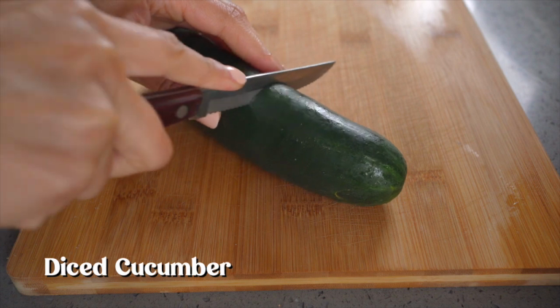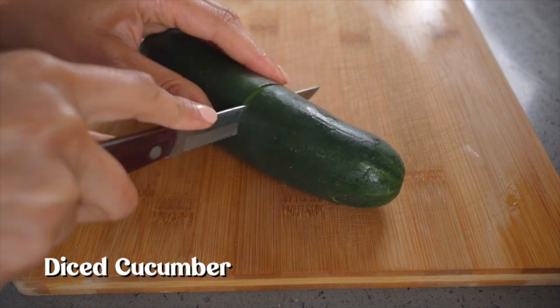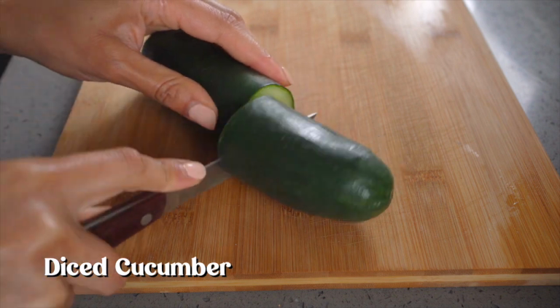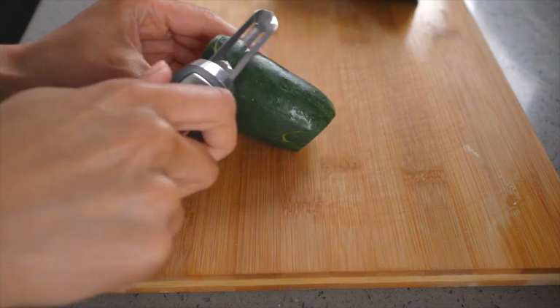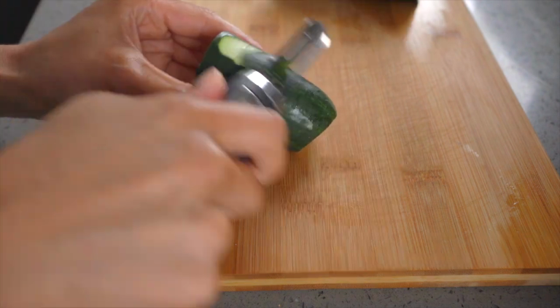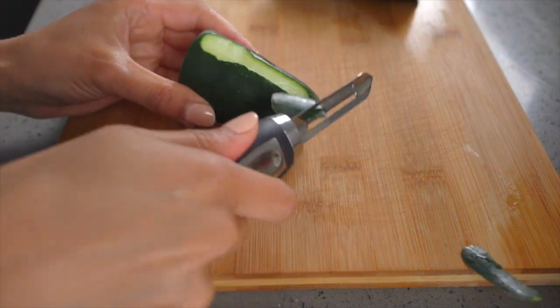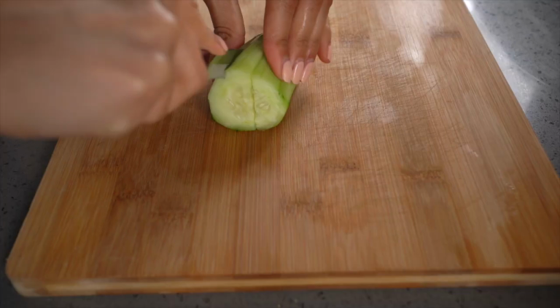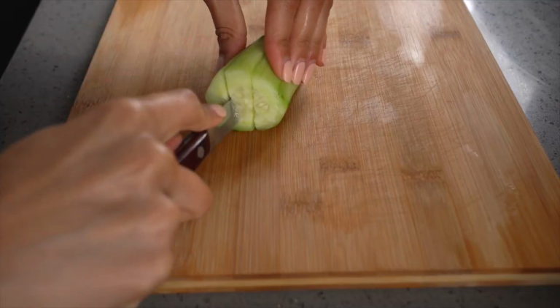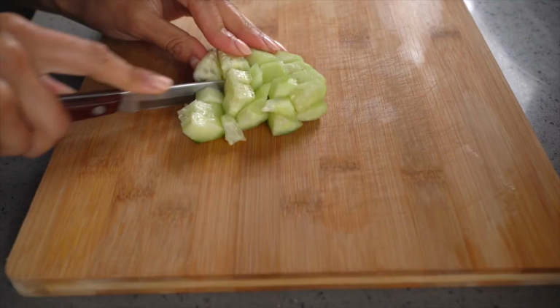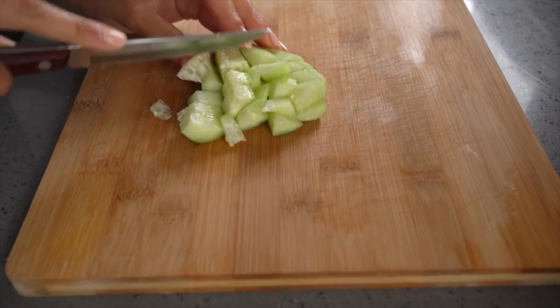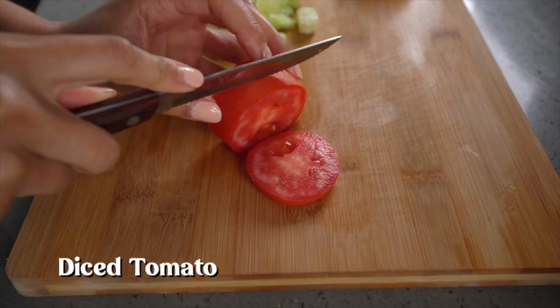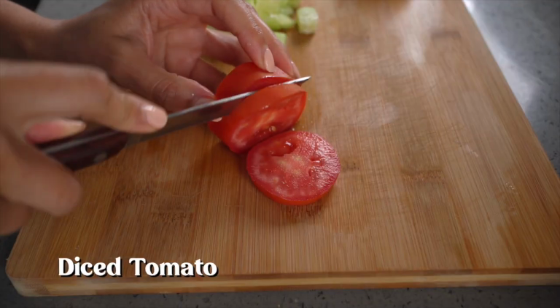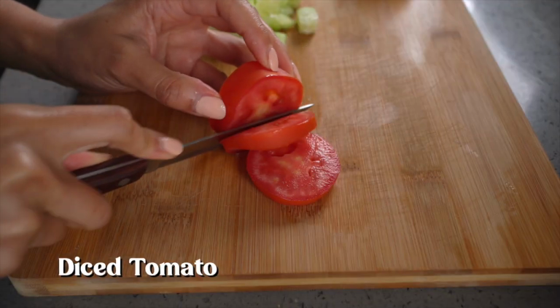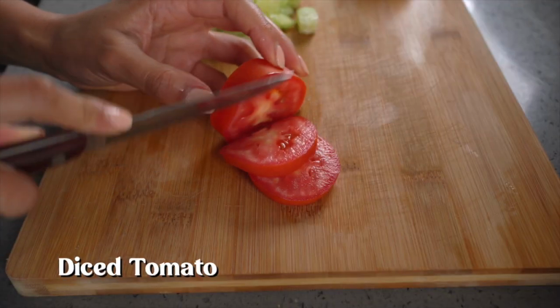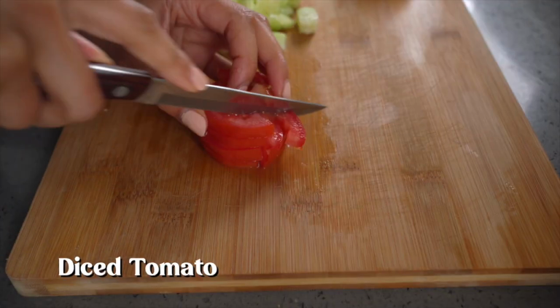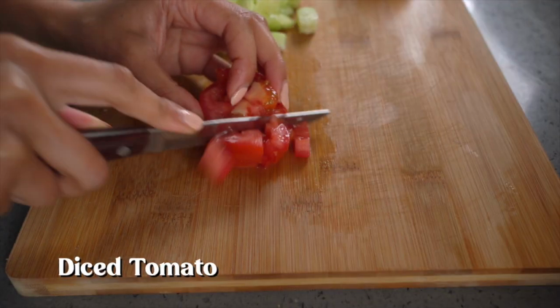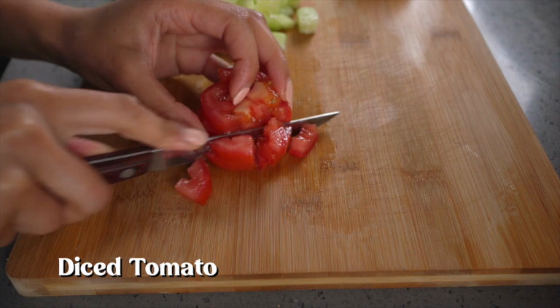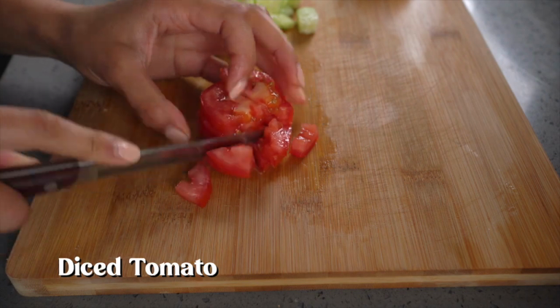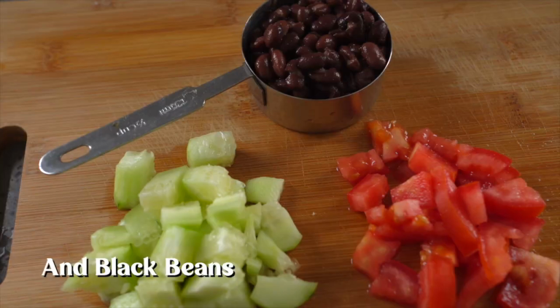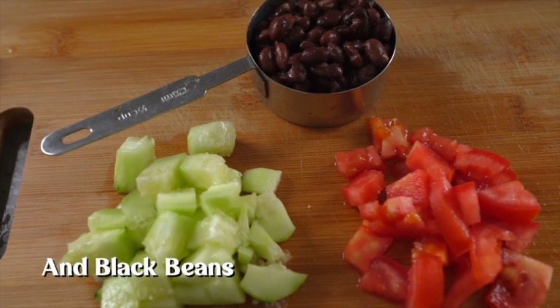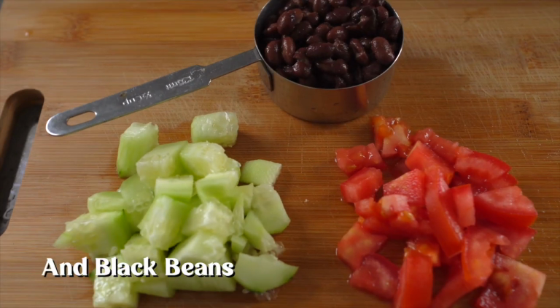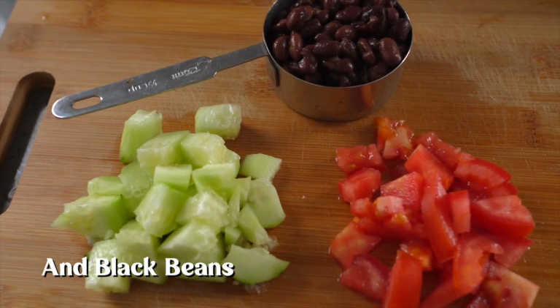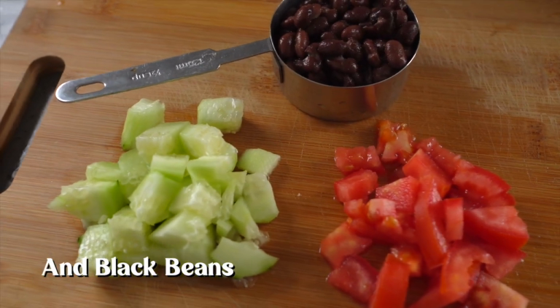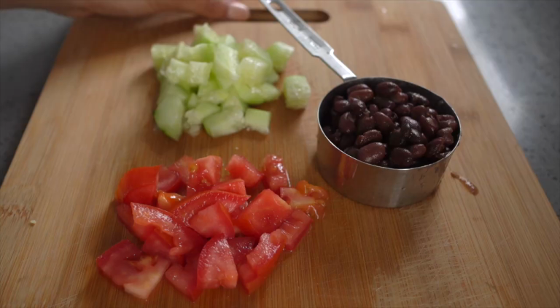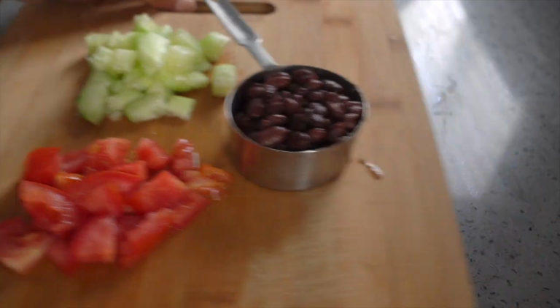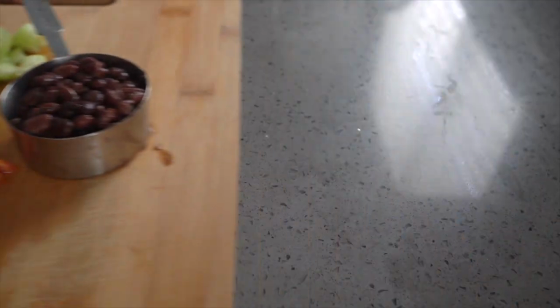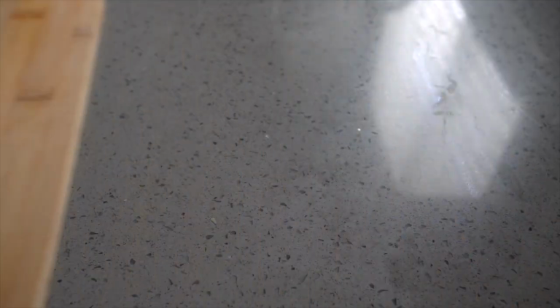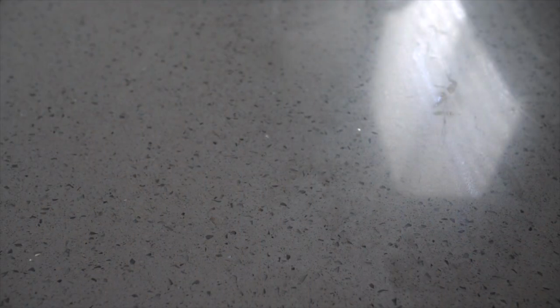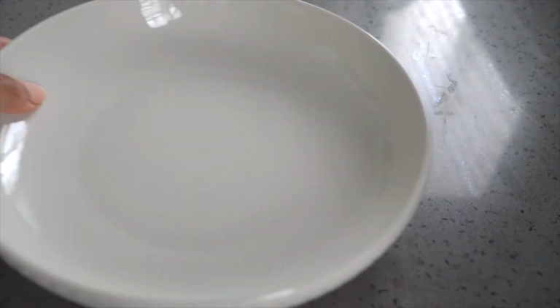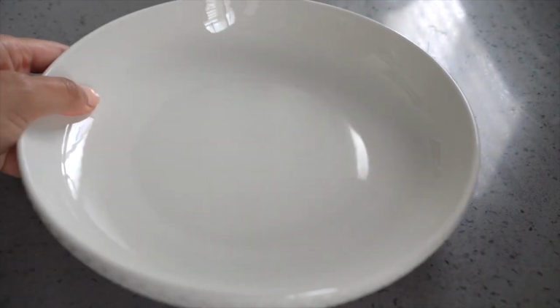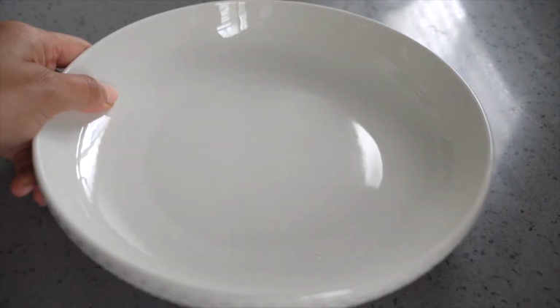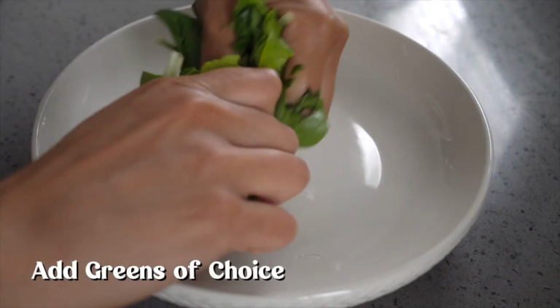In the meantime, you're going to dice up some cucumber, then dice up some tomatoes, and then get some black beans. Now you're ready to put this thing together.